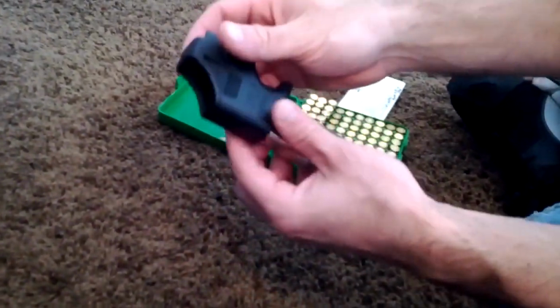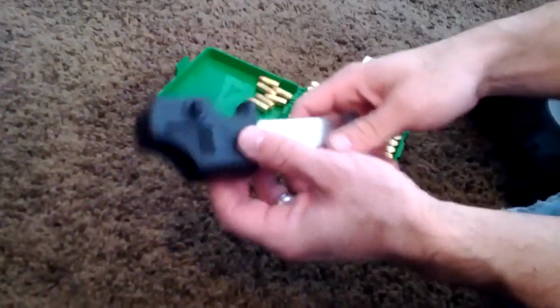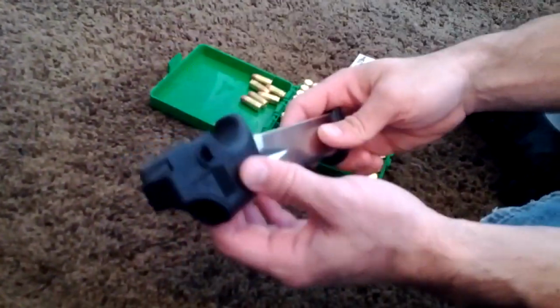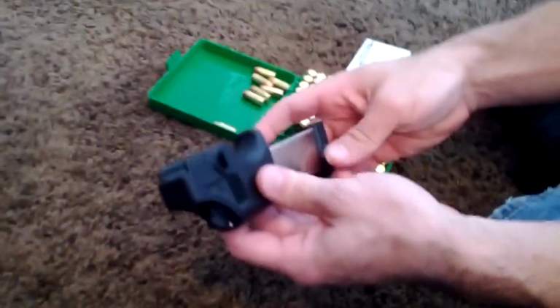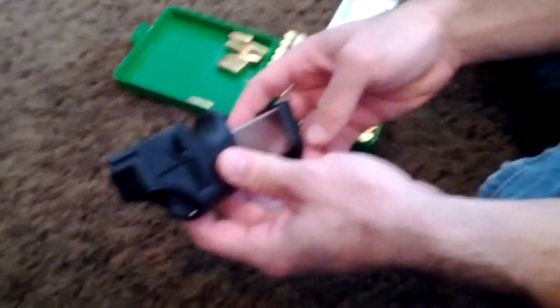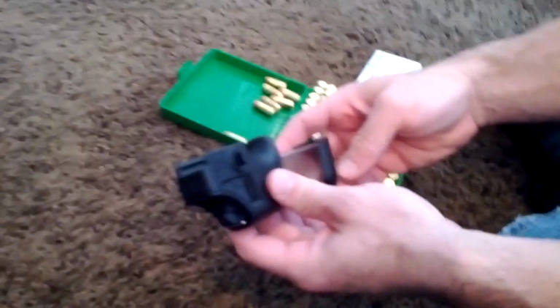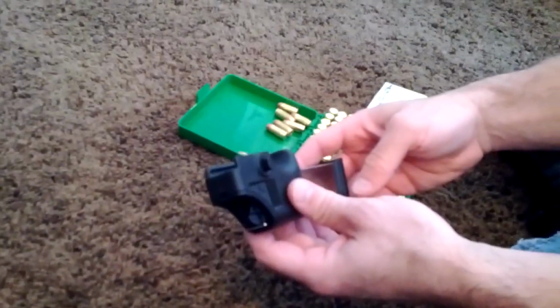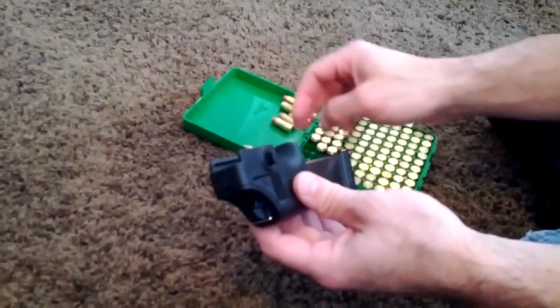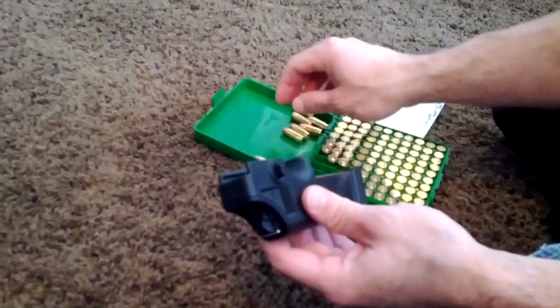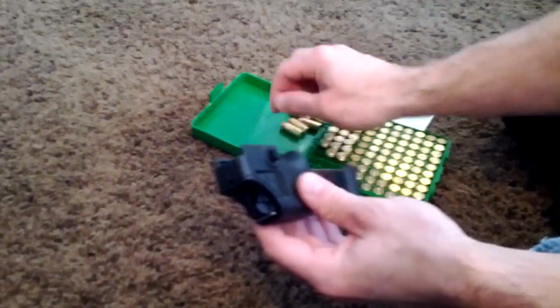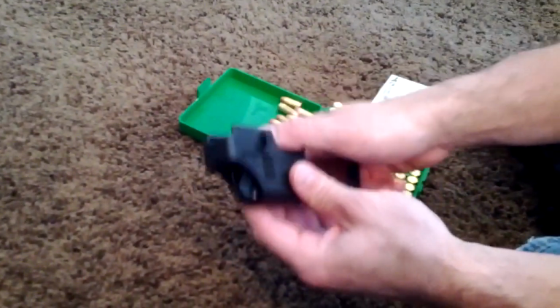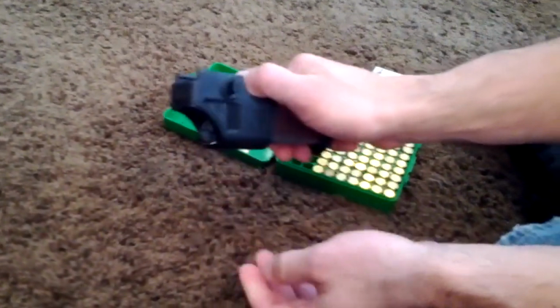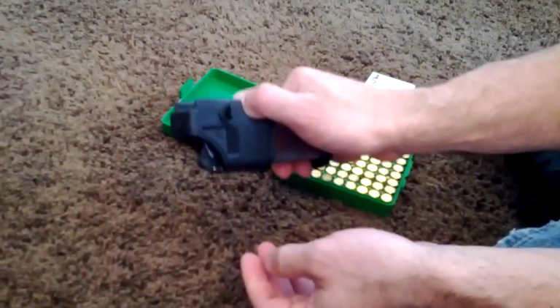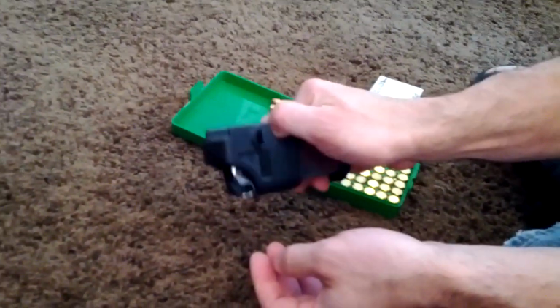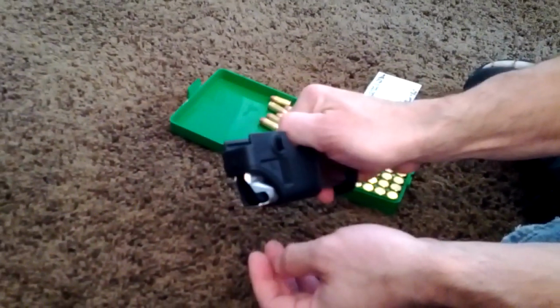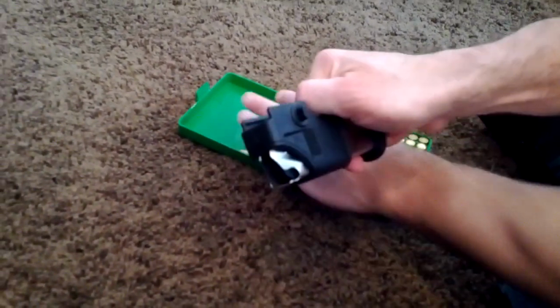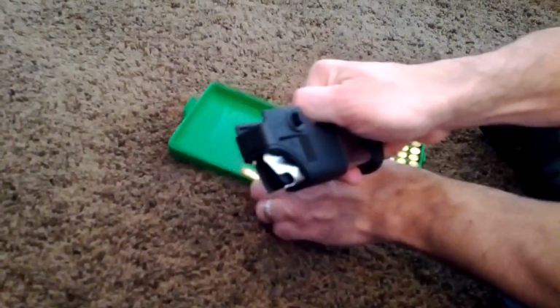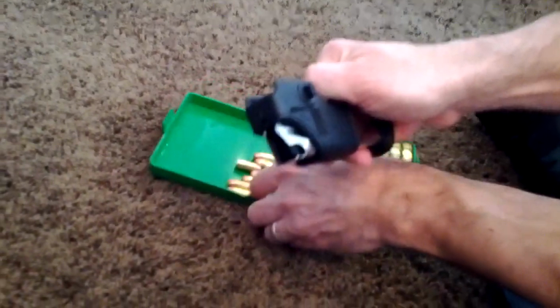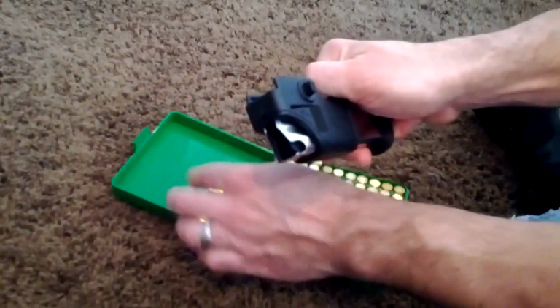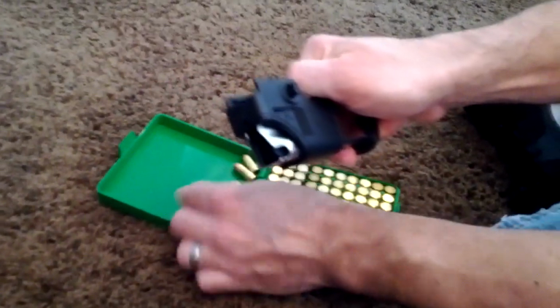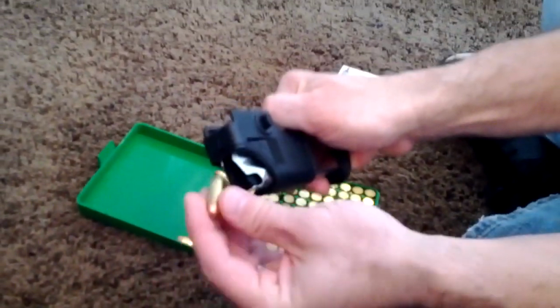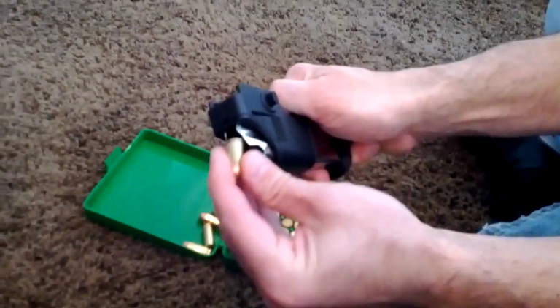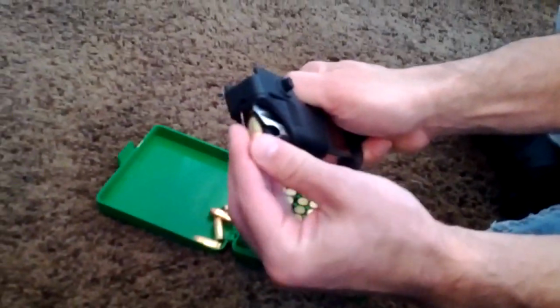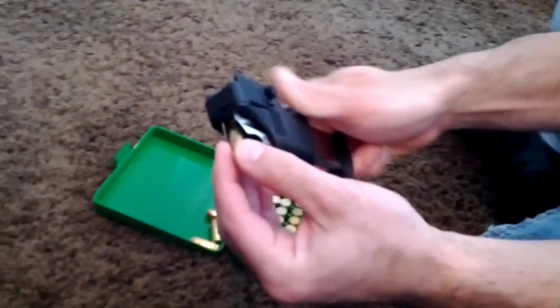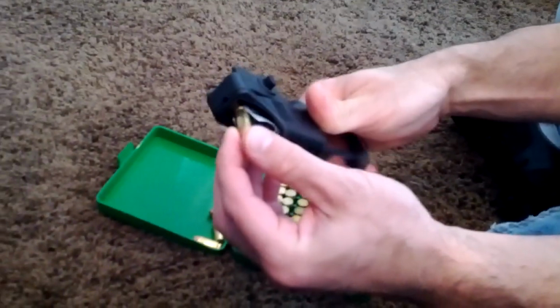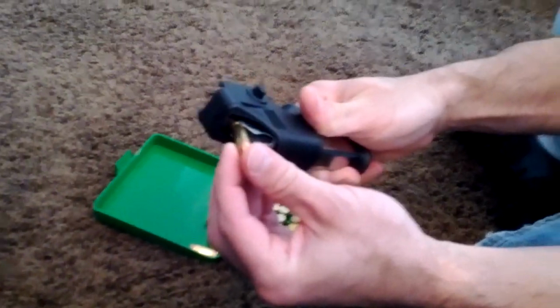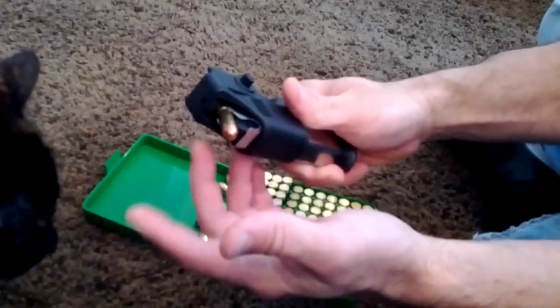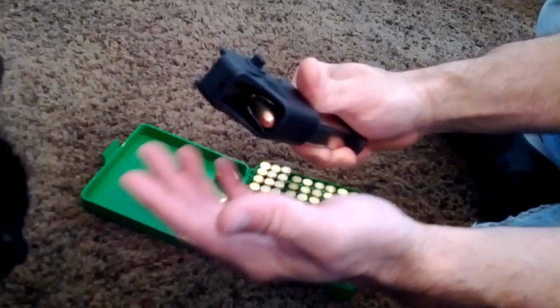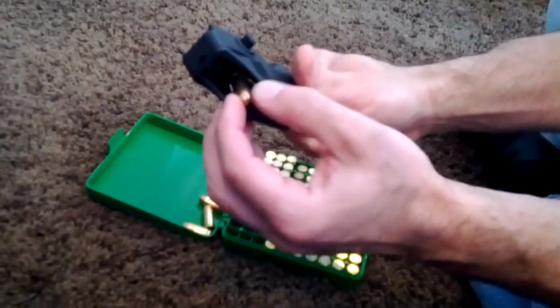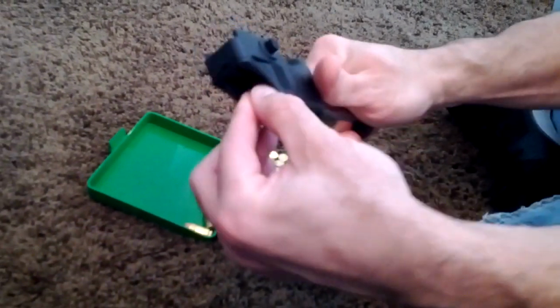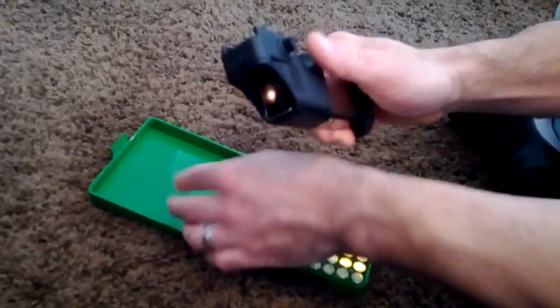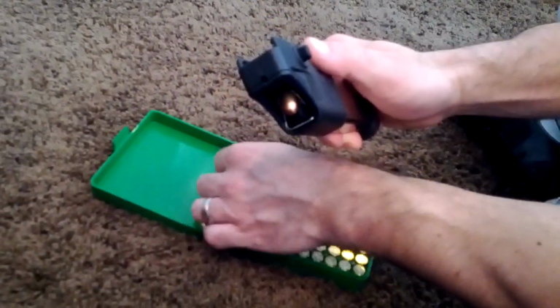First we'll put the speed loader on here. Then stick my thumb in here, squeeze it down. Take the round, stick it in there, let it up, push the speed loader up, then push the round in.